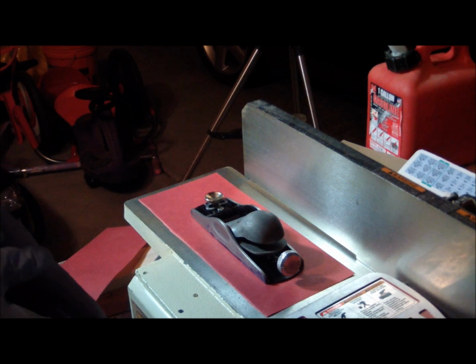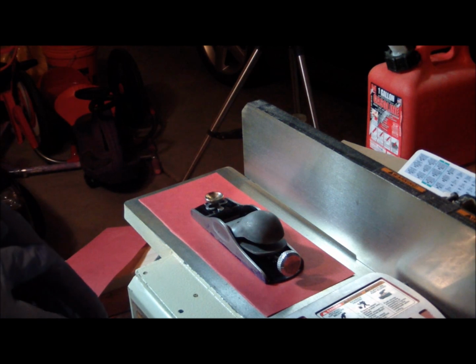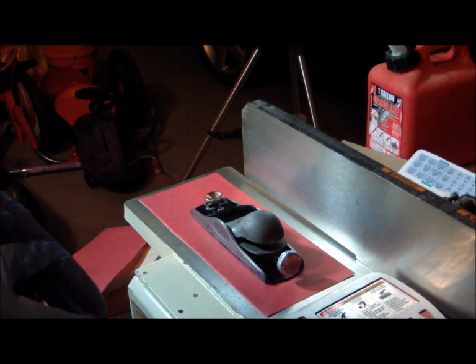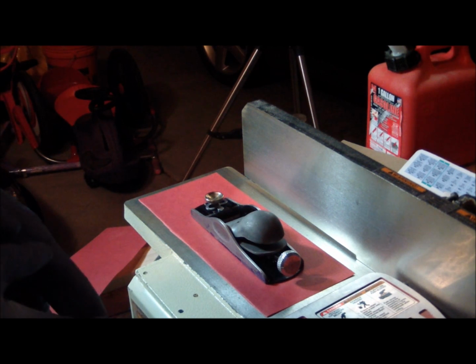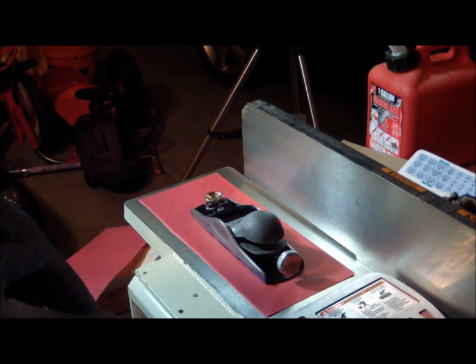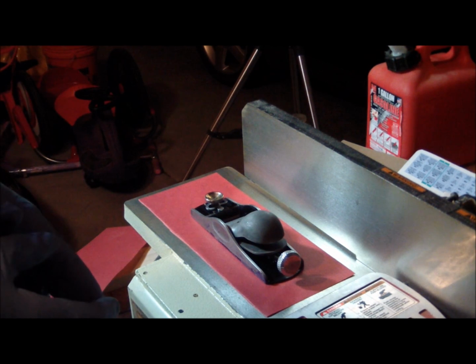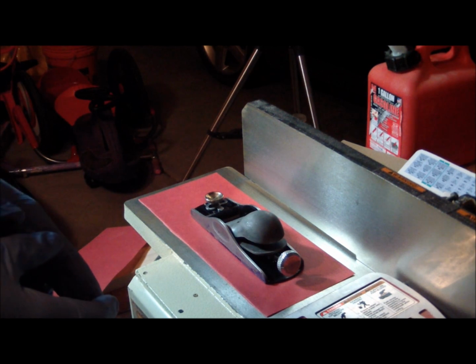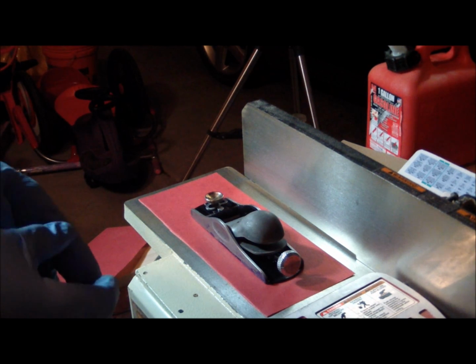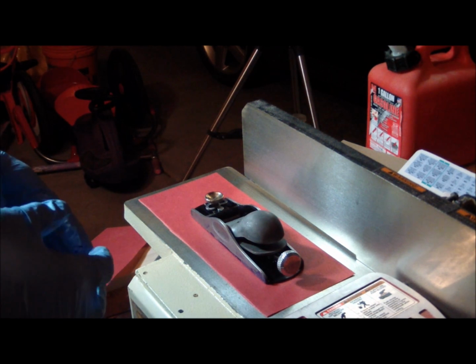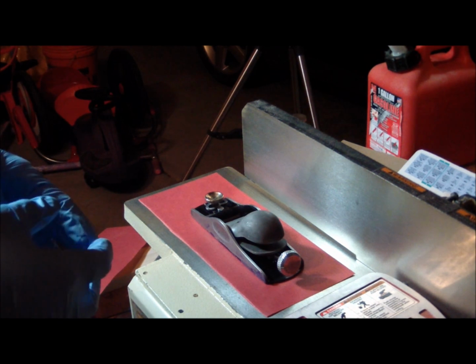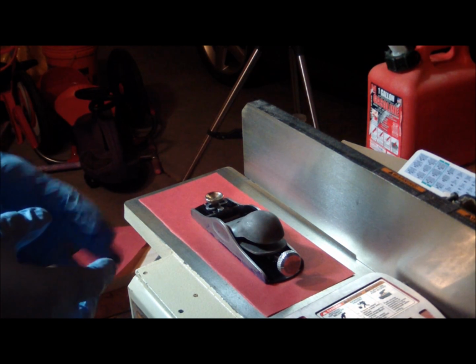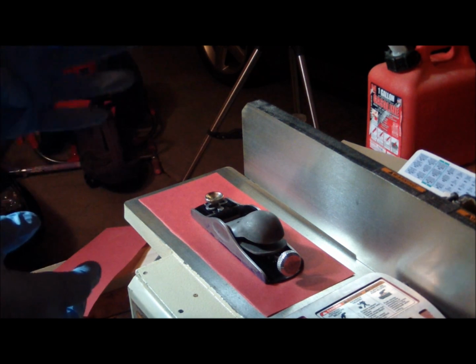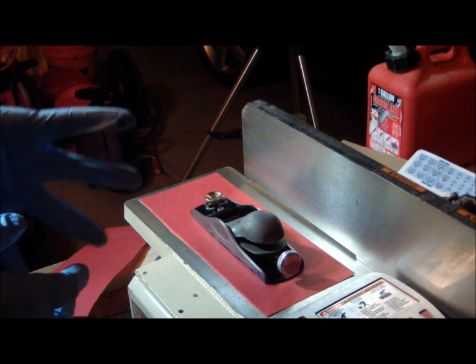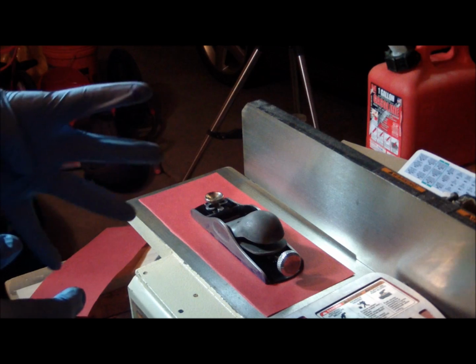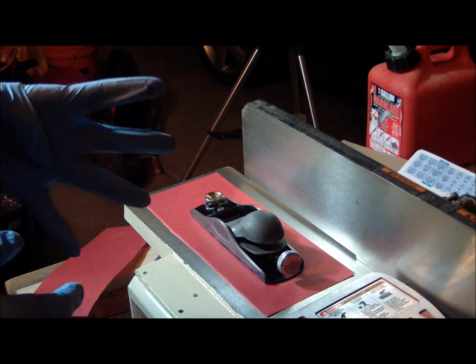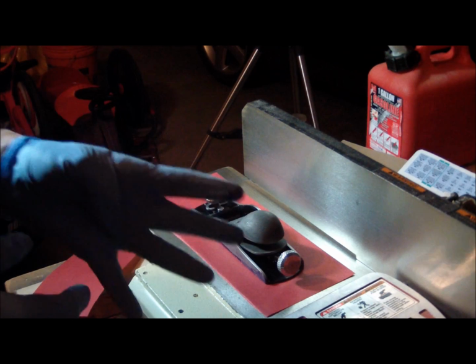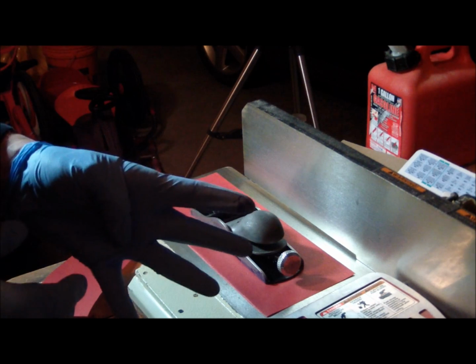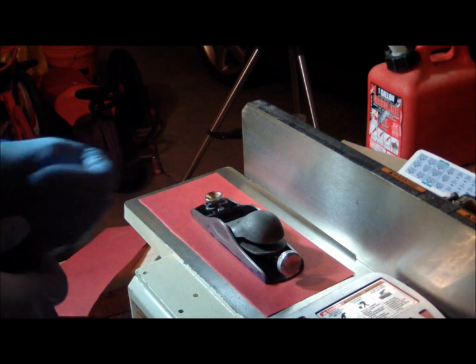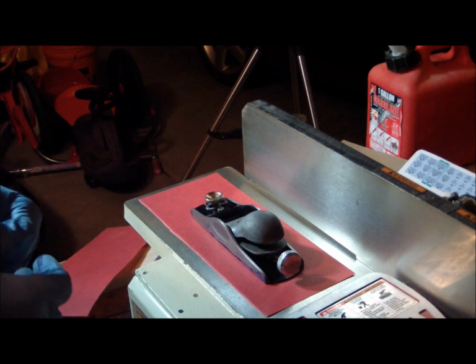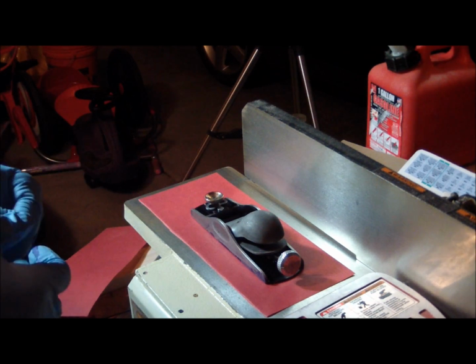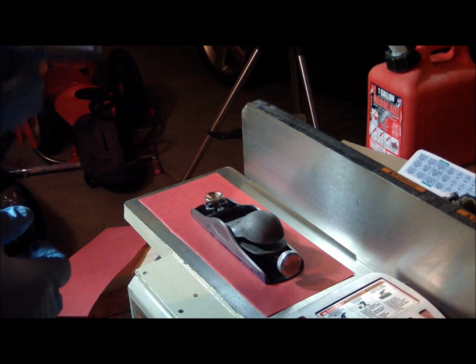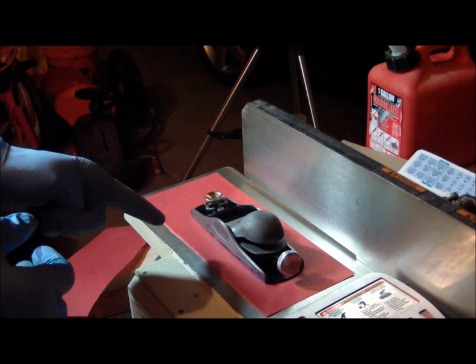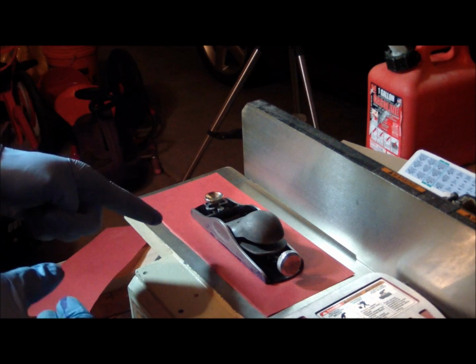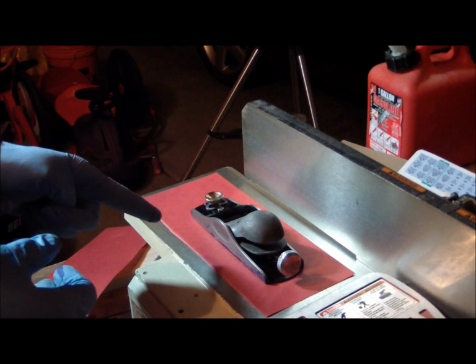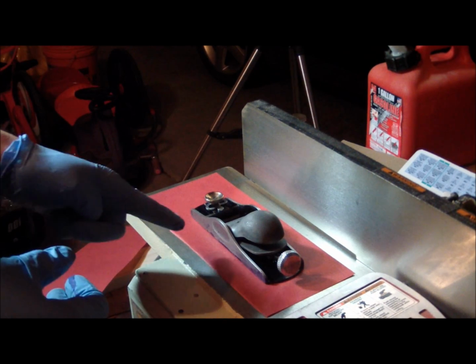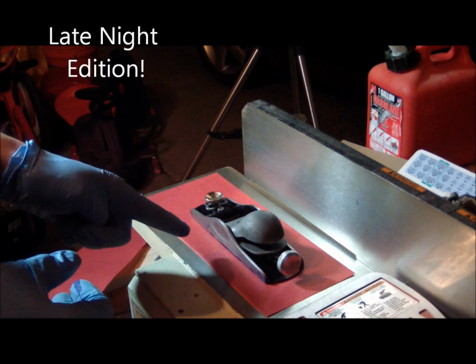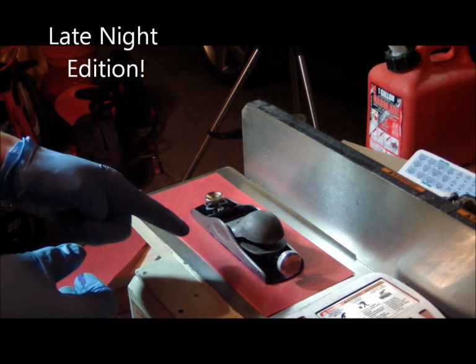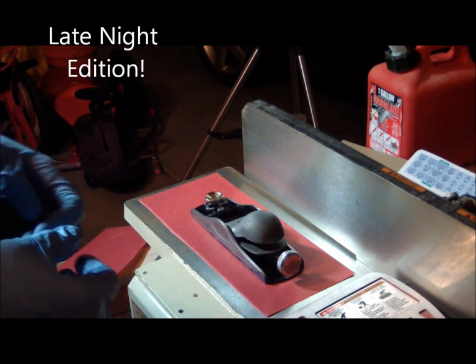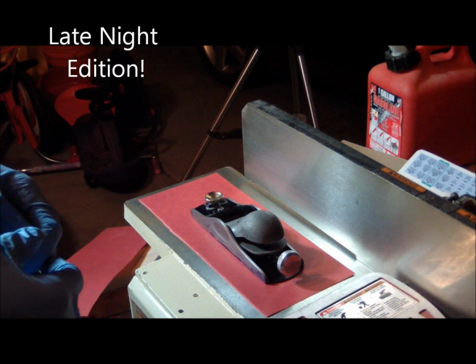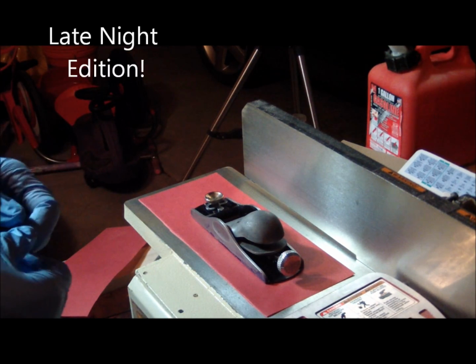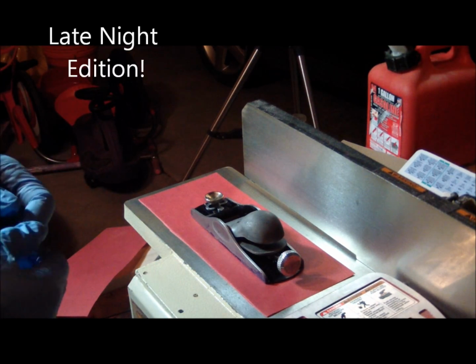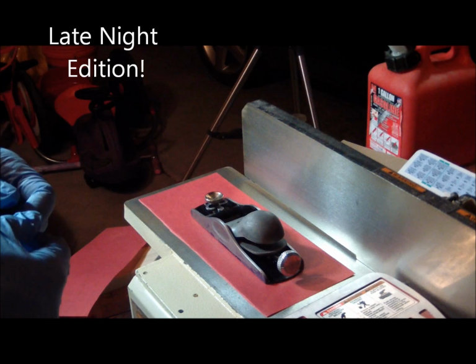Hey everybody, it's Brian again. We're here for part 4 of the restoration of my Stanley number 65 block plane.